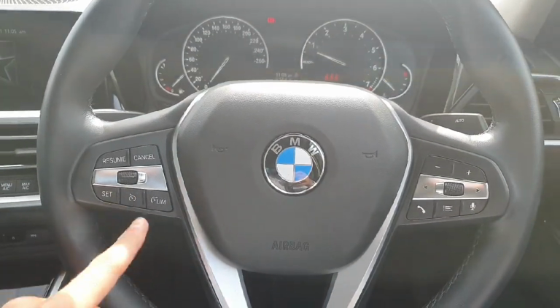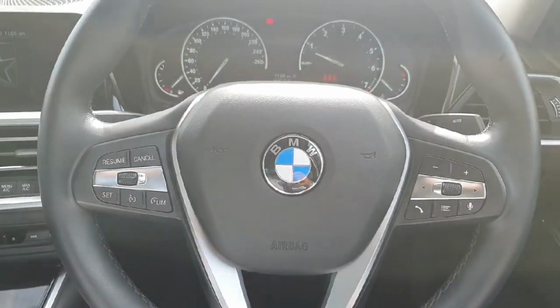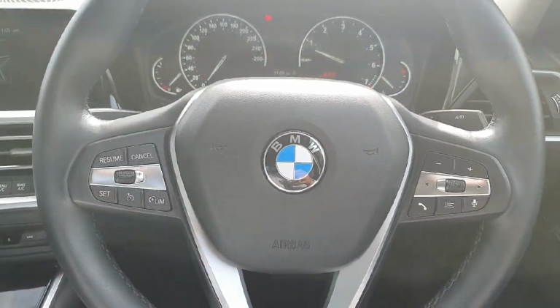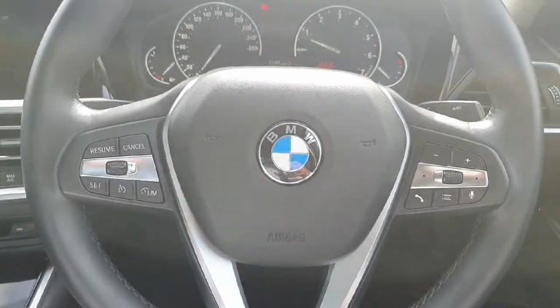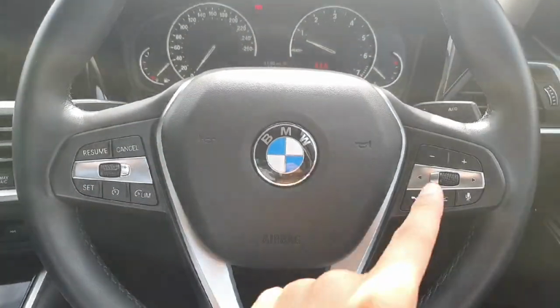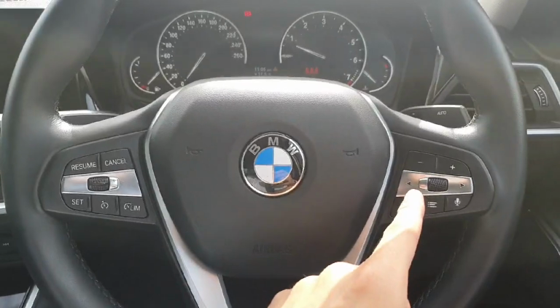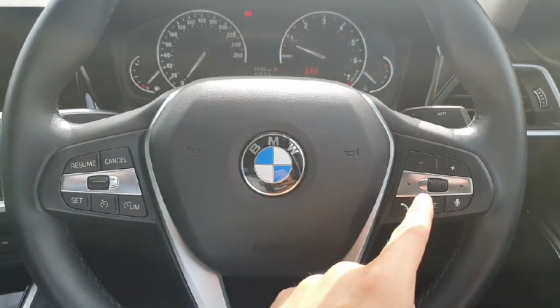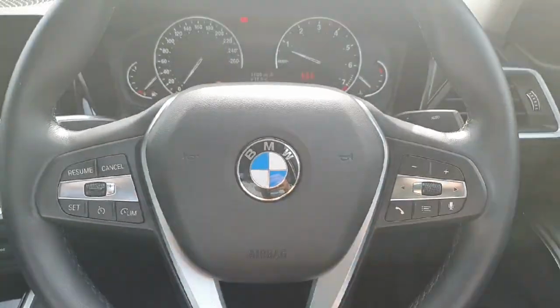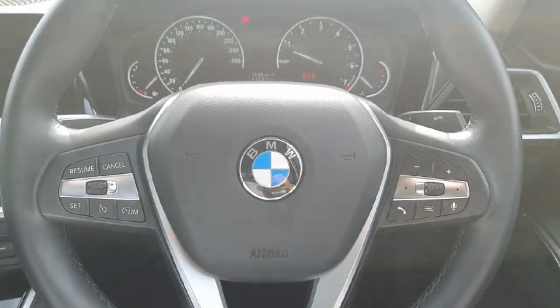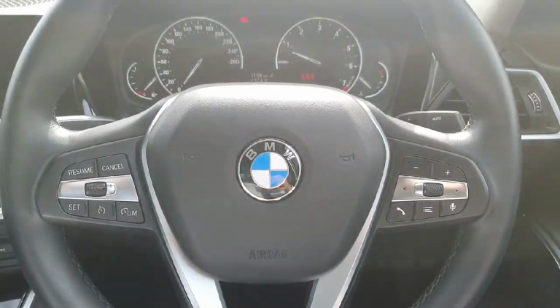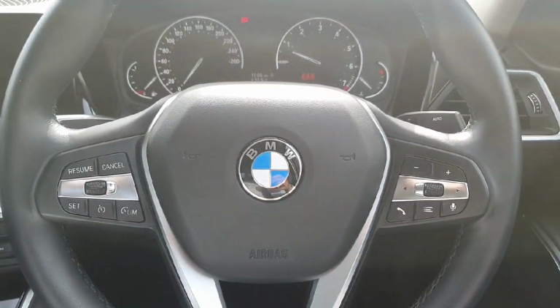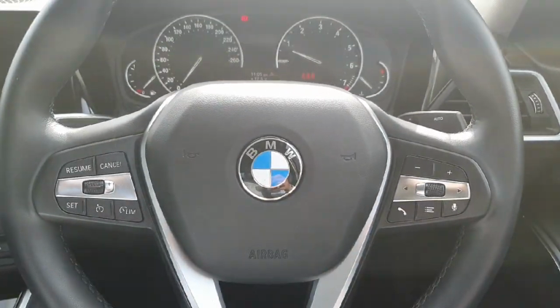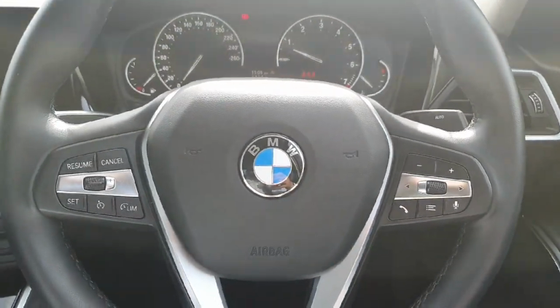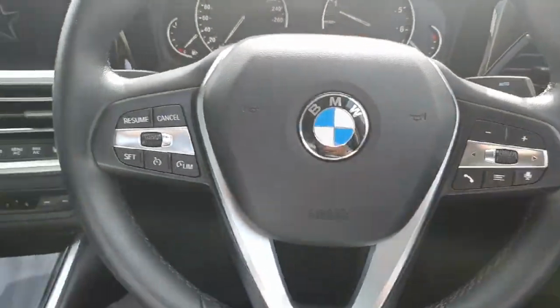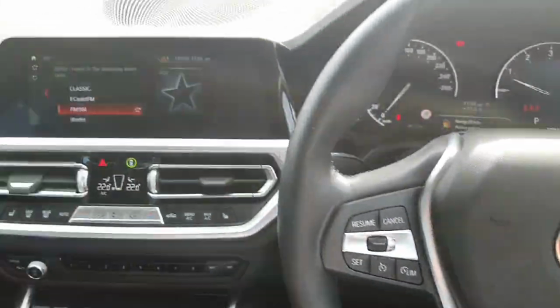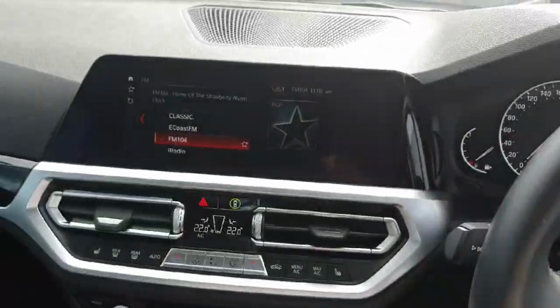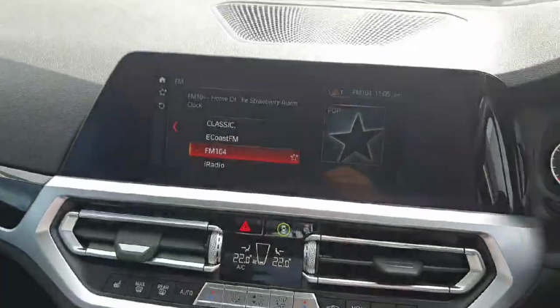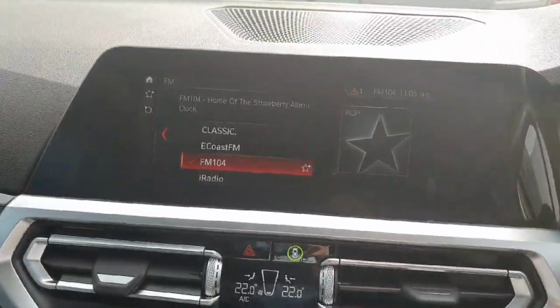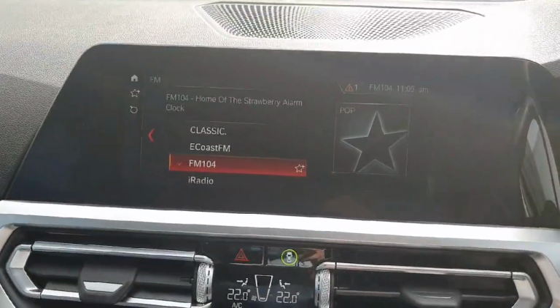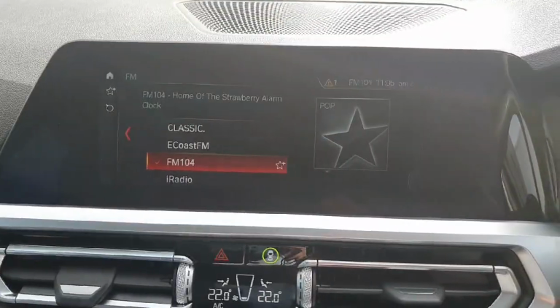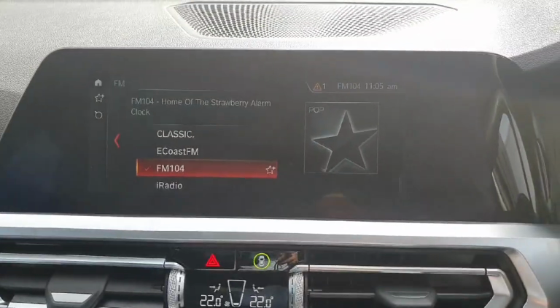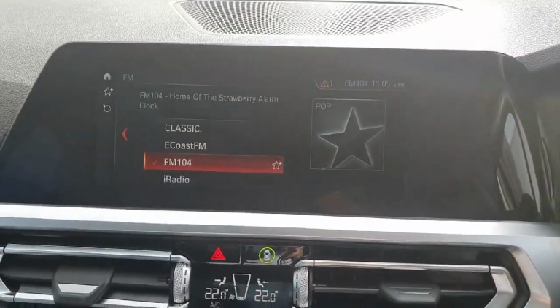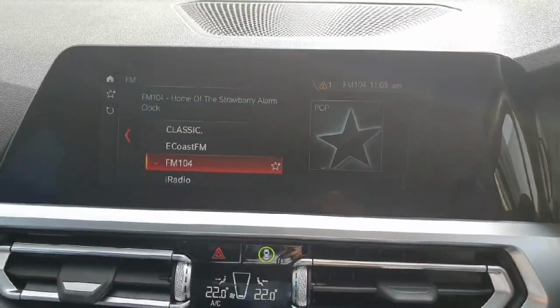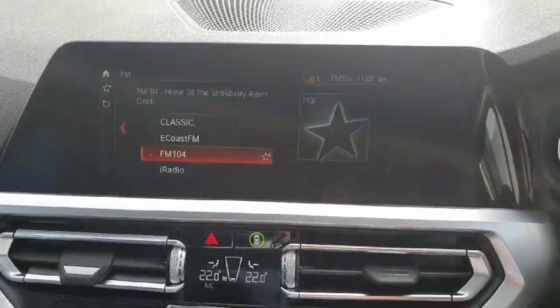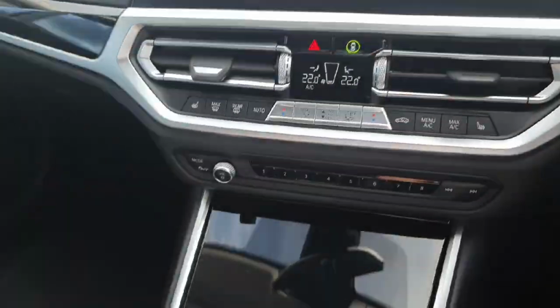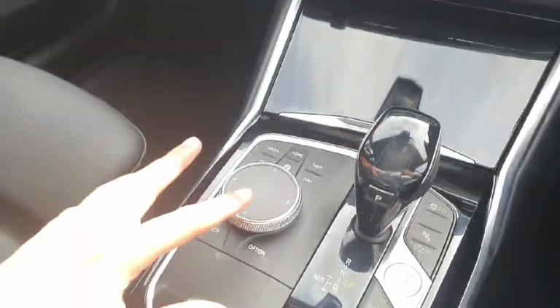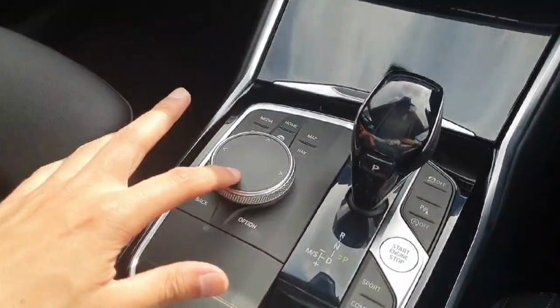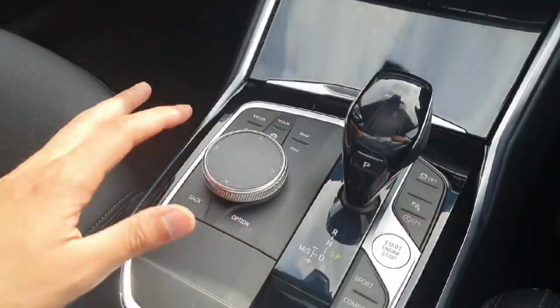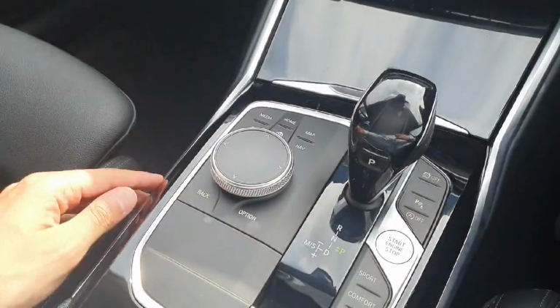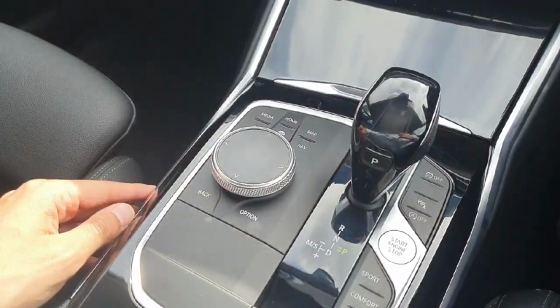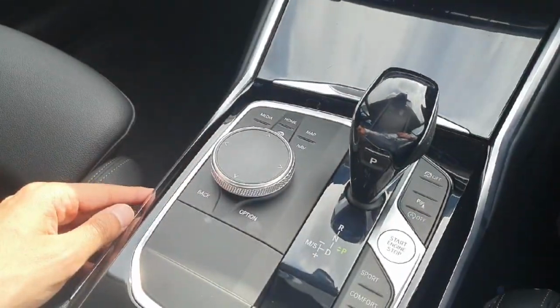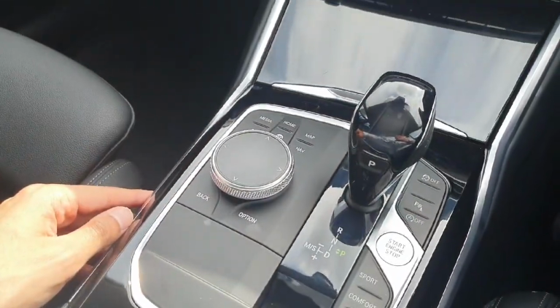Here on the front part, starting from the steering wheel, we have cruise control on the left-hand side and radio controls on the right-hand side. Coming here we have this amazing central multimedia system, accessible on this part of the dash for the convenience of the driver.